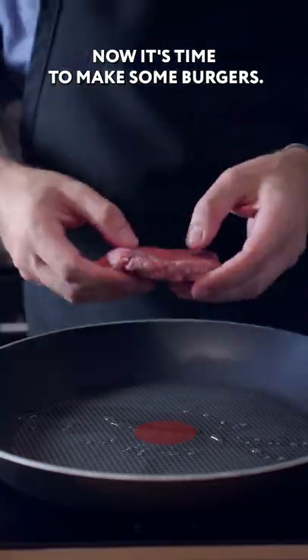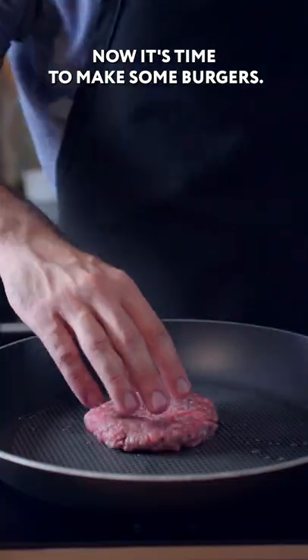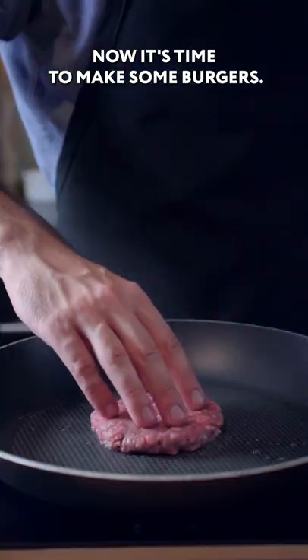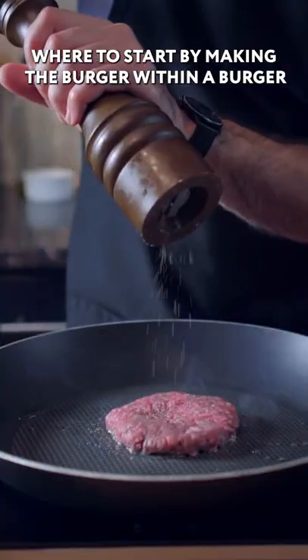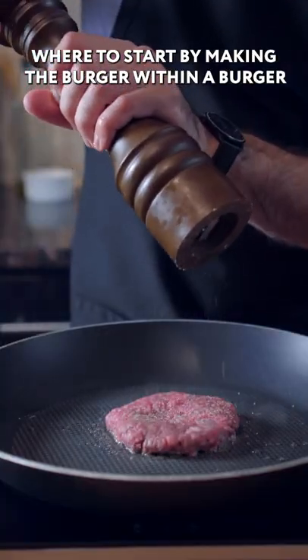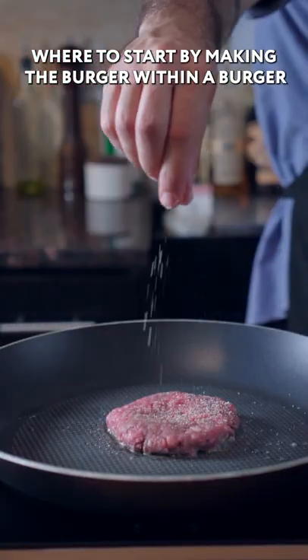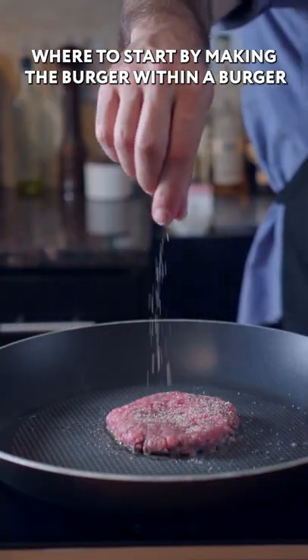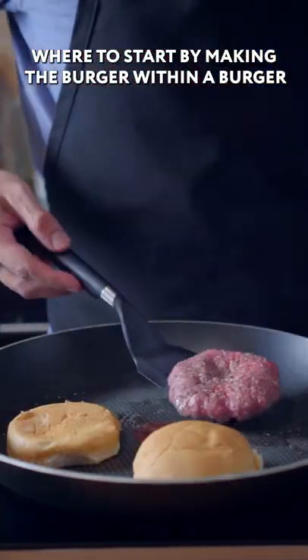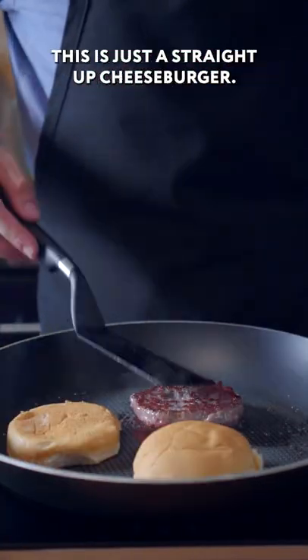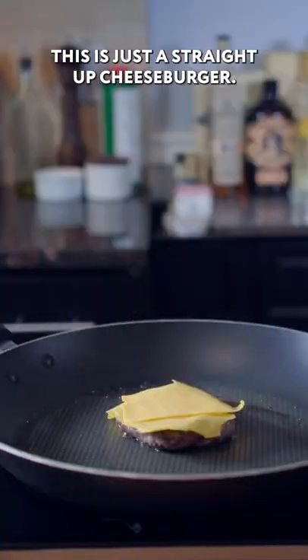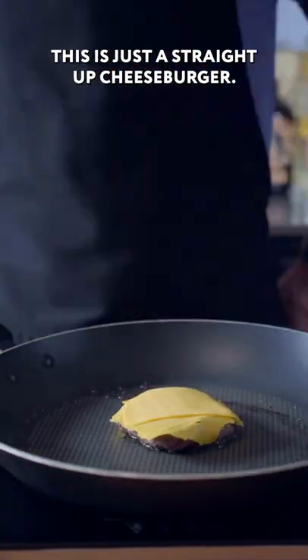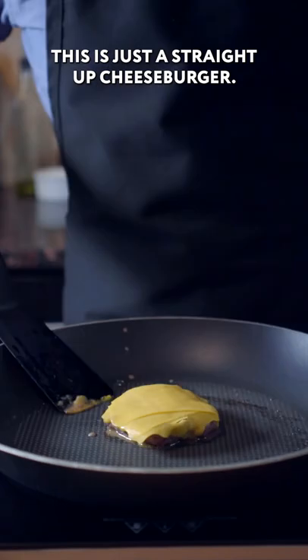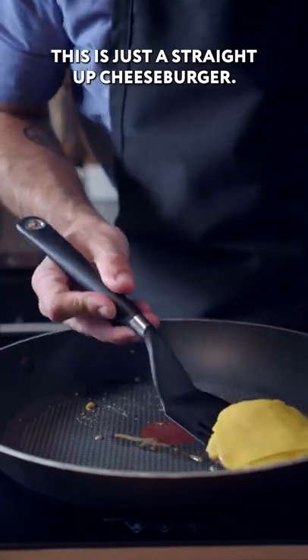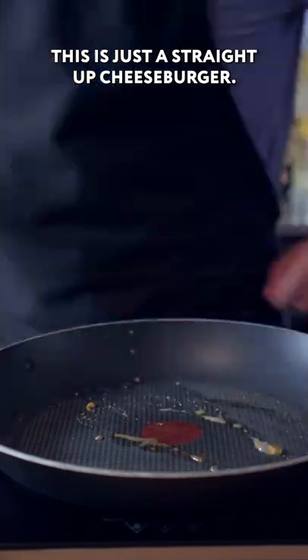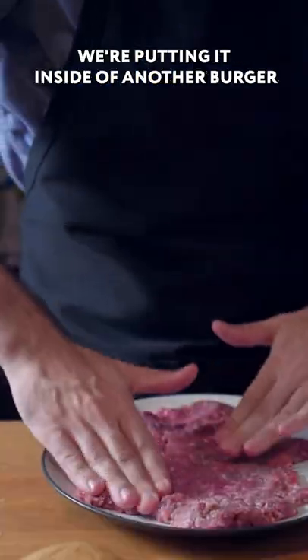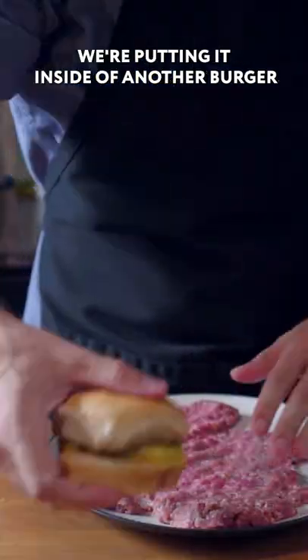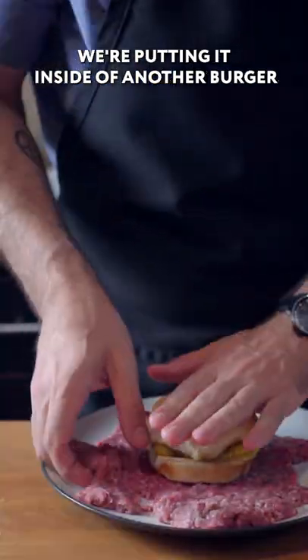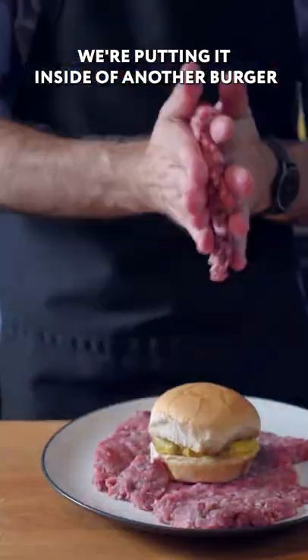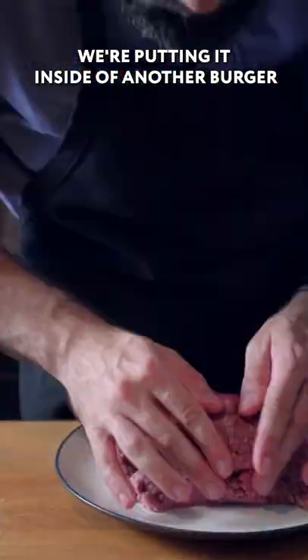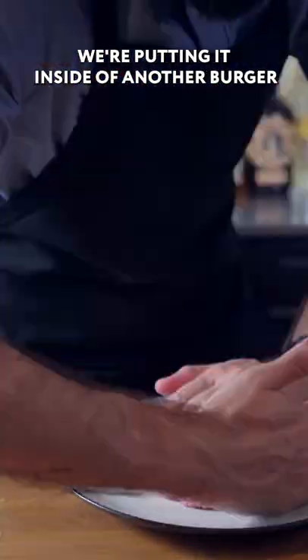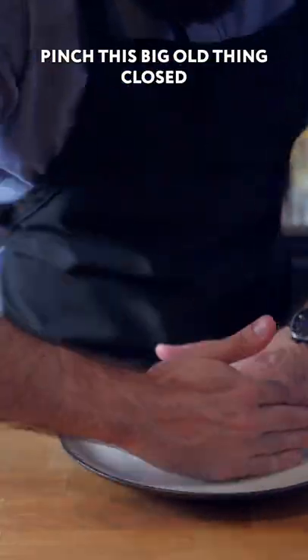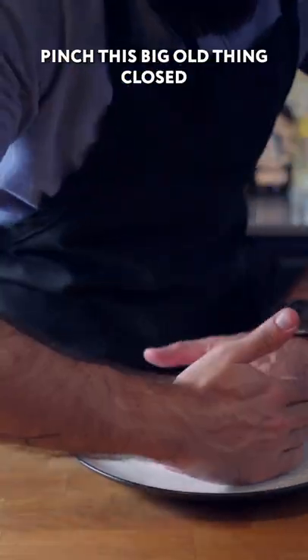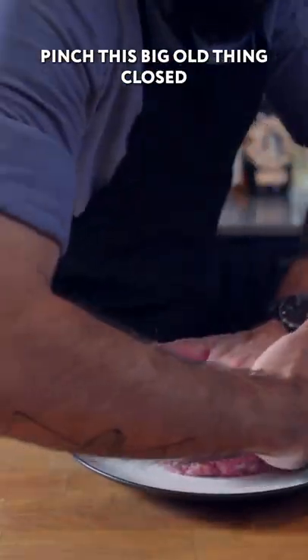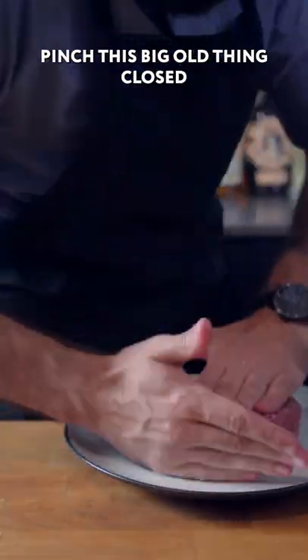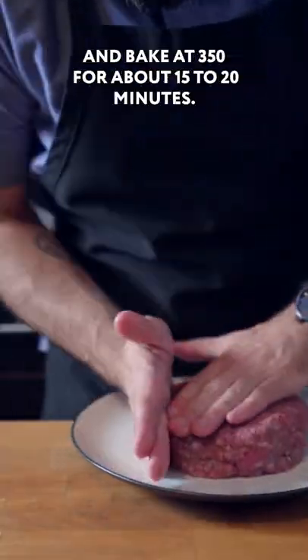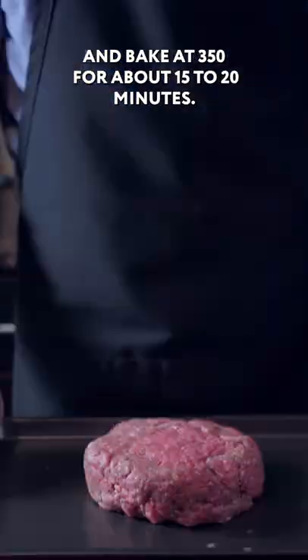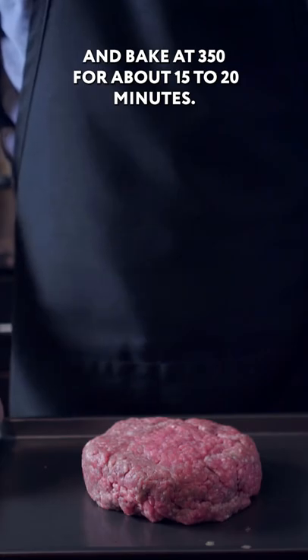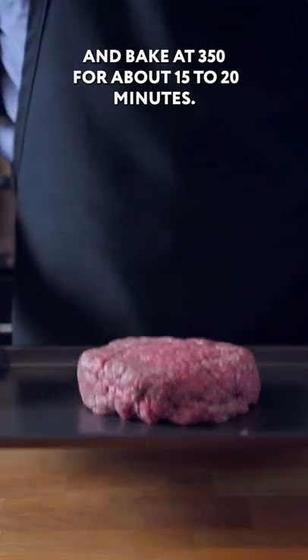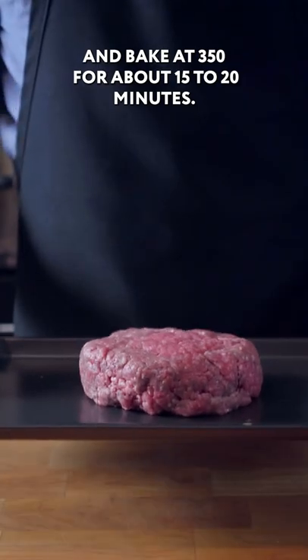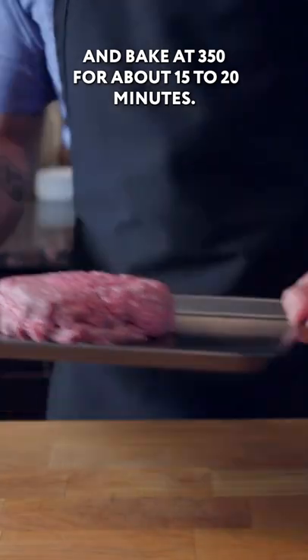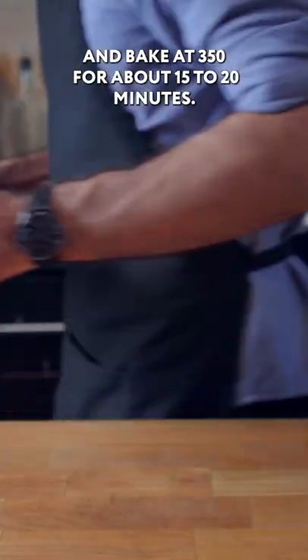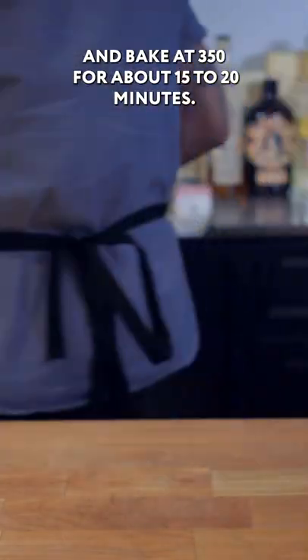Now it's time to make some burgers. We're going to start by making the burger within a burger — this is just a straight-up cheeseburger that we're putting inside of another burger. Pinch this big ol' thing closed and bake at 350 for about 15 to 20 minutes.